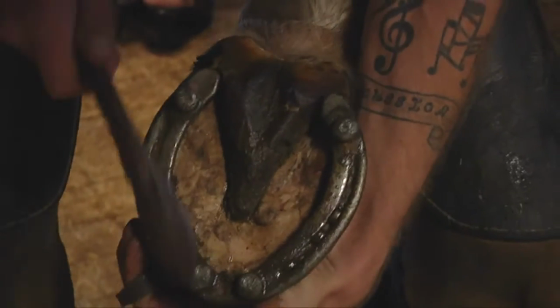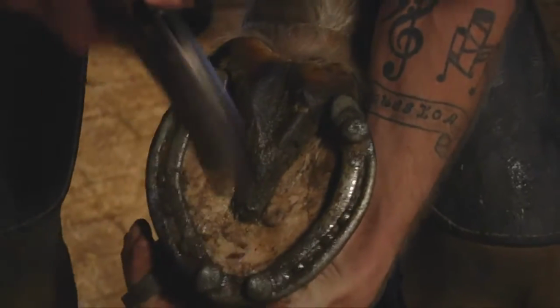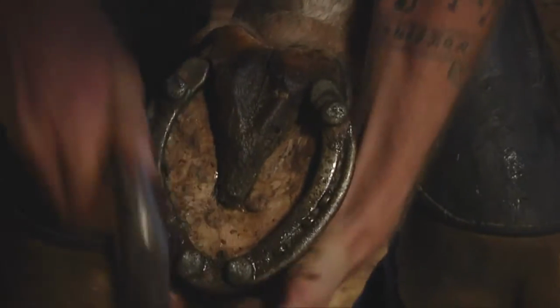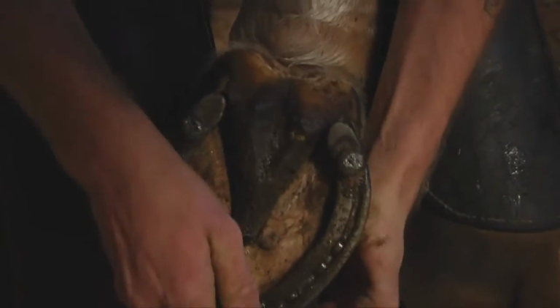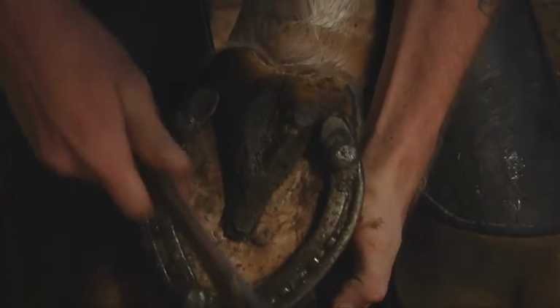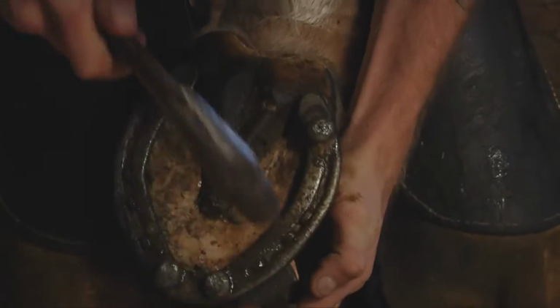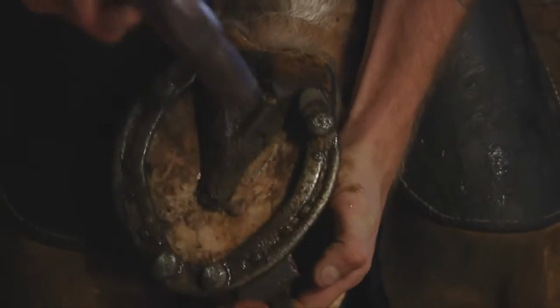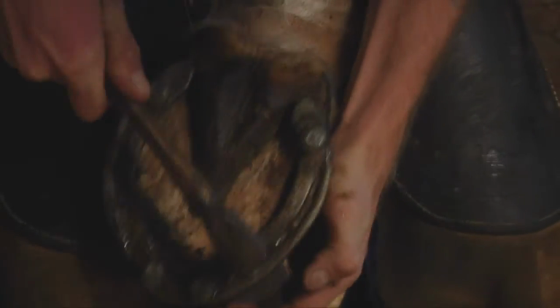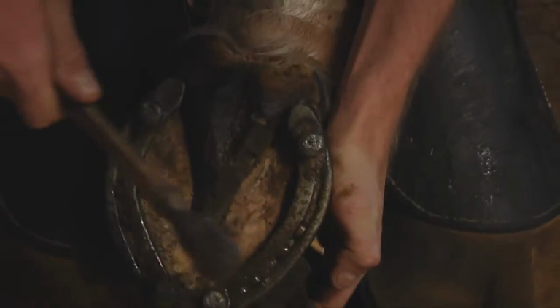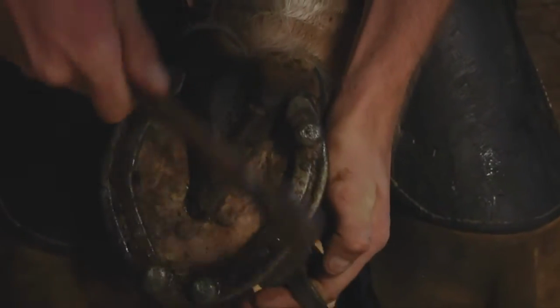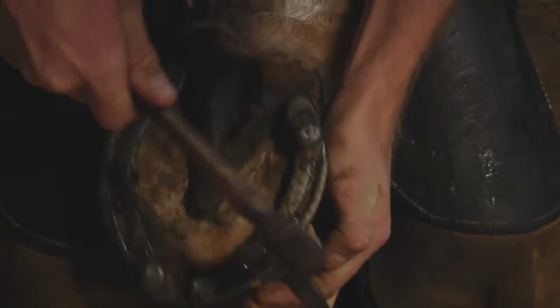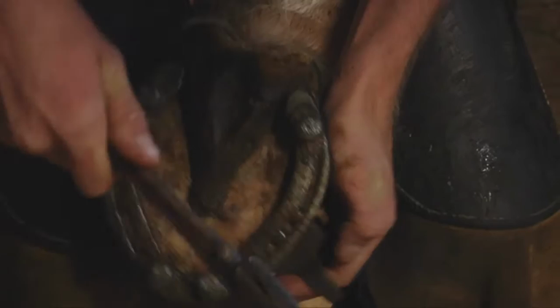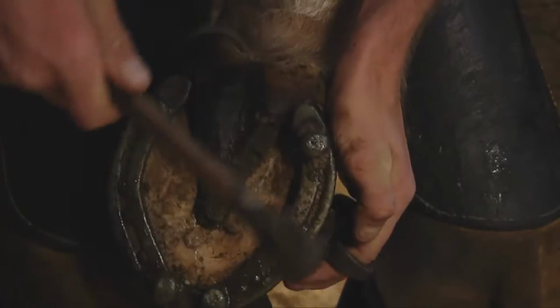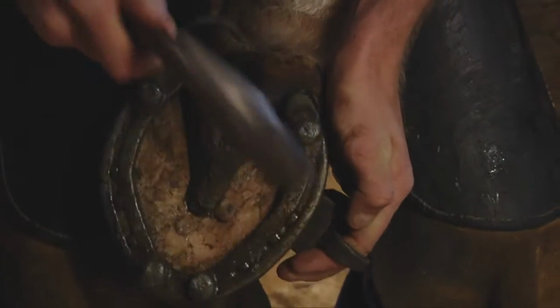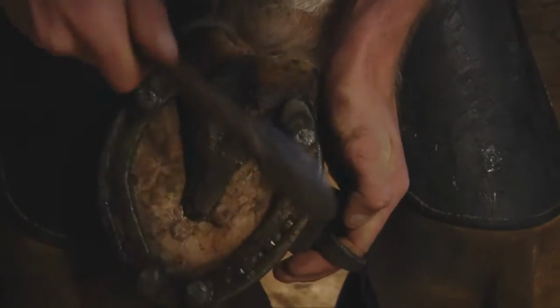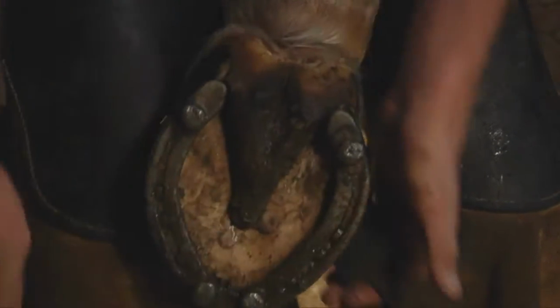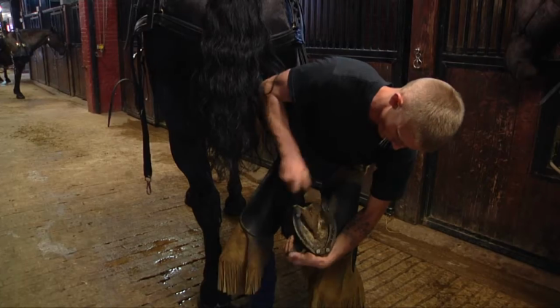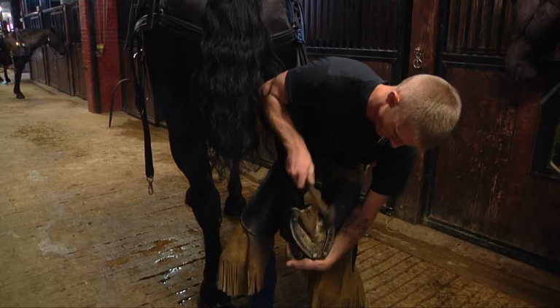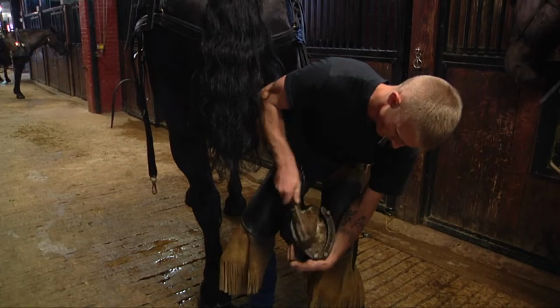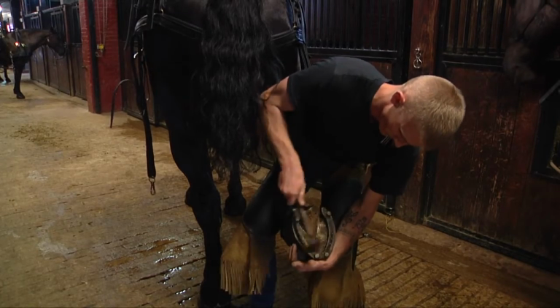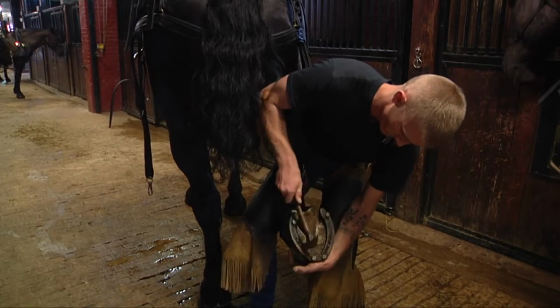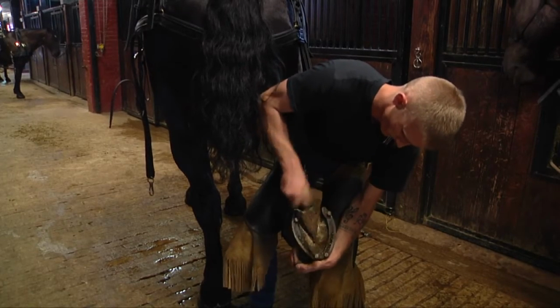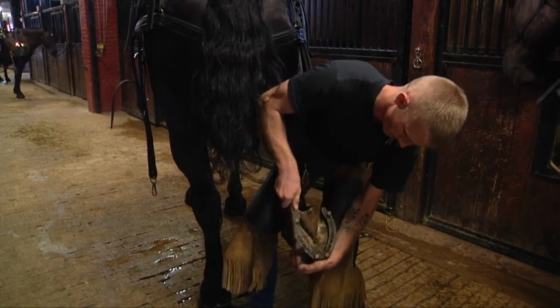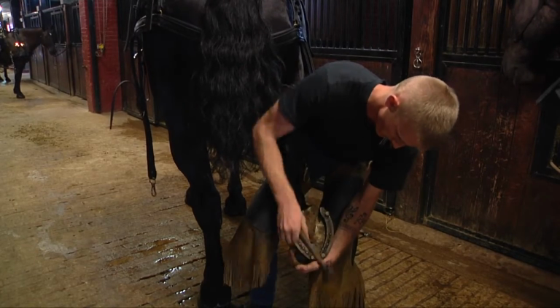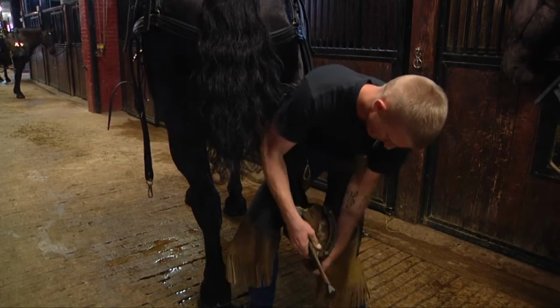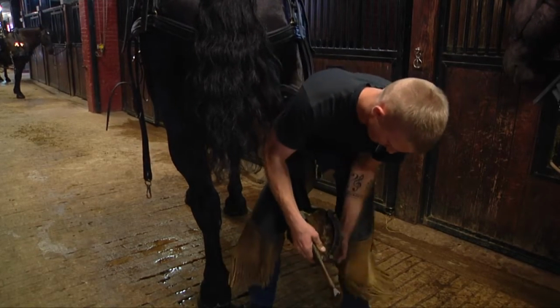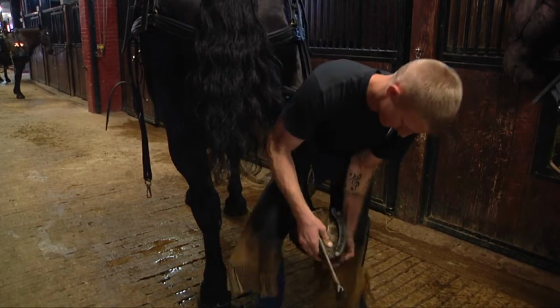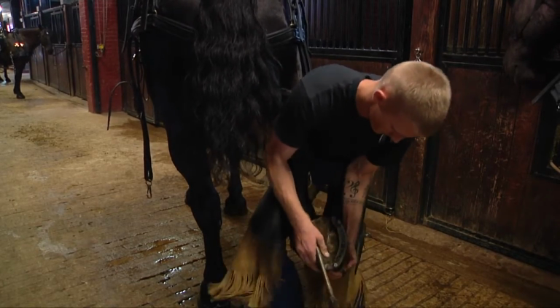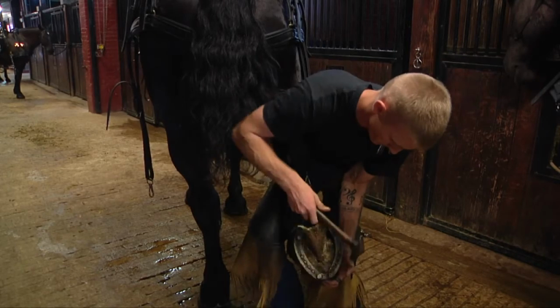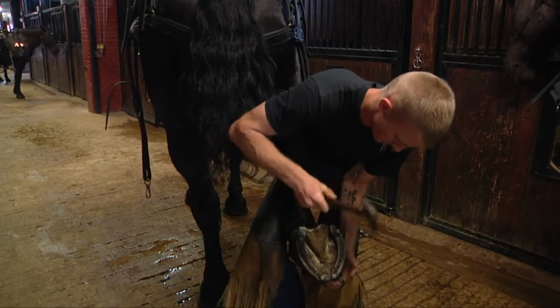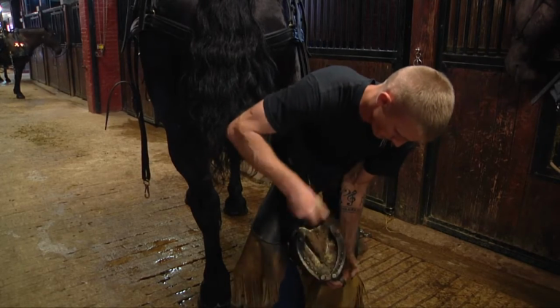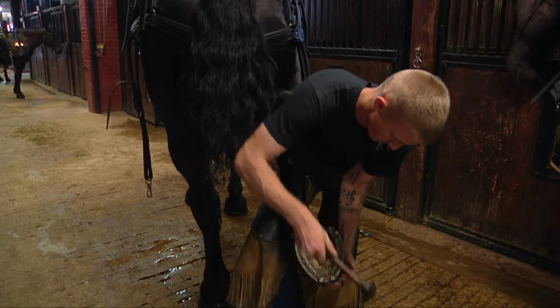Basically our job entails everything to do with shoeing the horse. We'll remove the shoes, clean up their feet as necessary, and make it so they're capable of holding another shoe, and then we'll put the shoe on again.